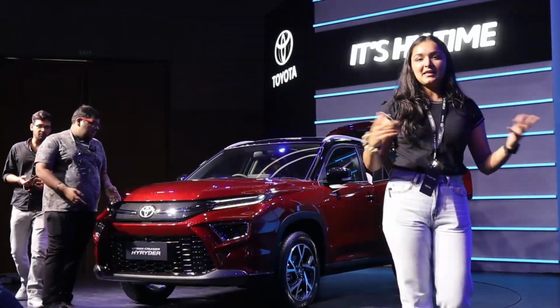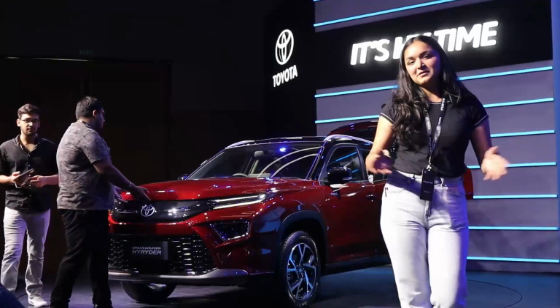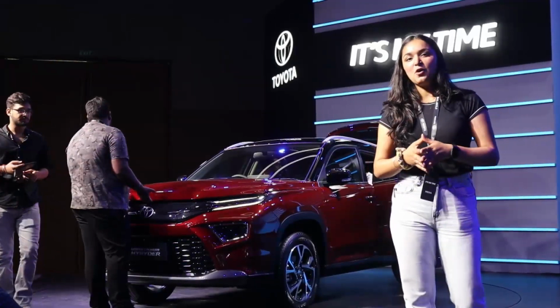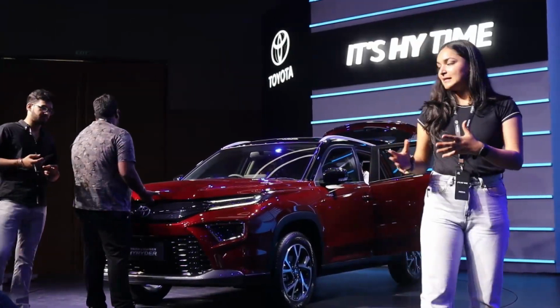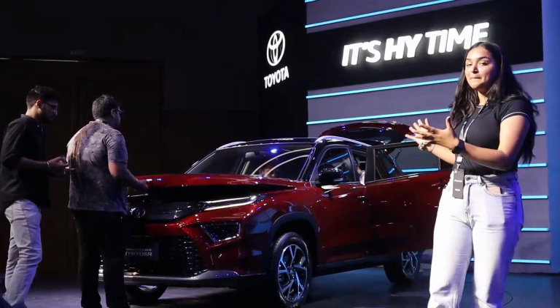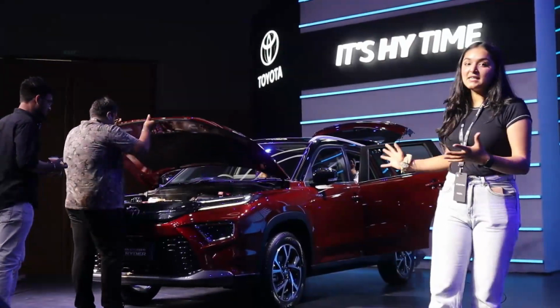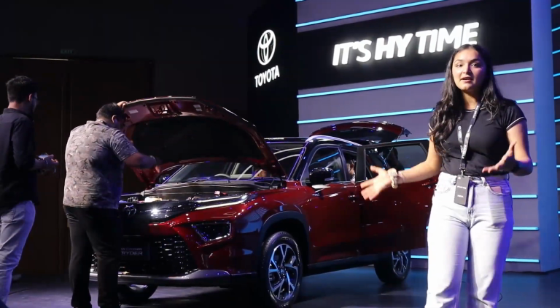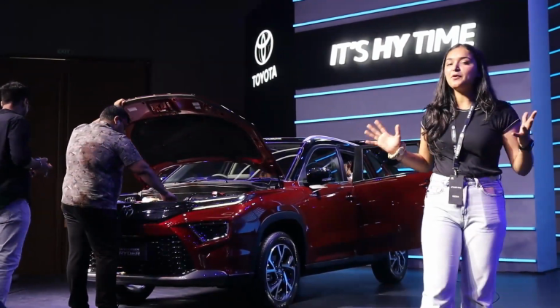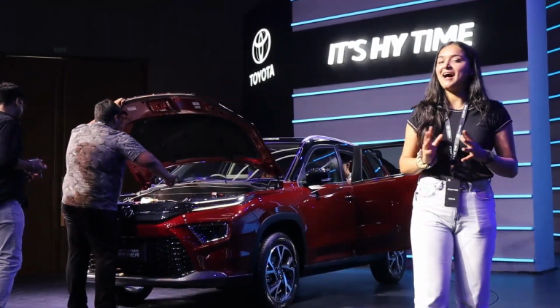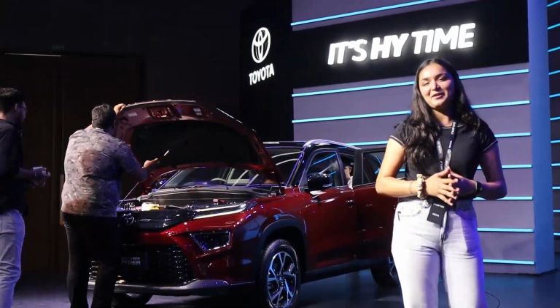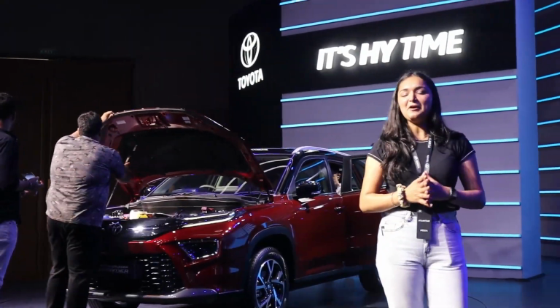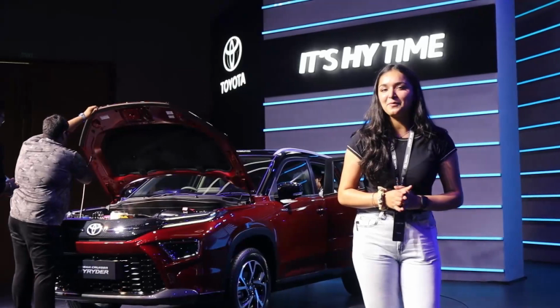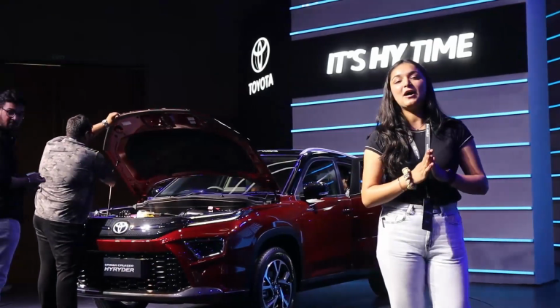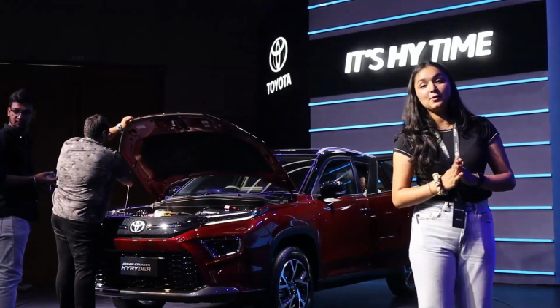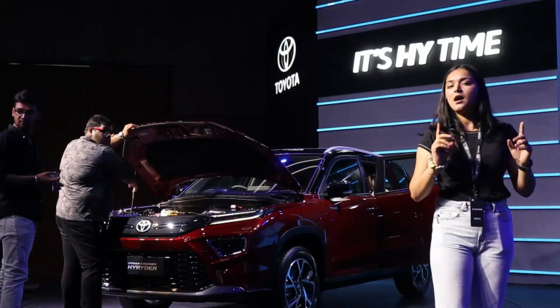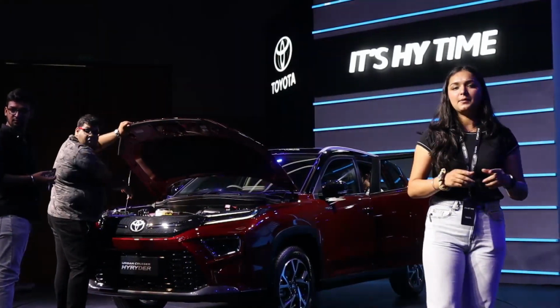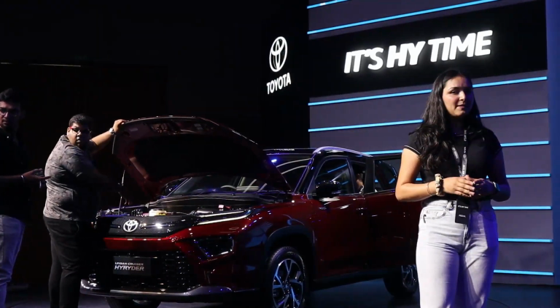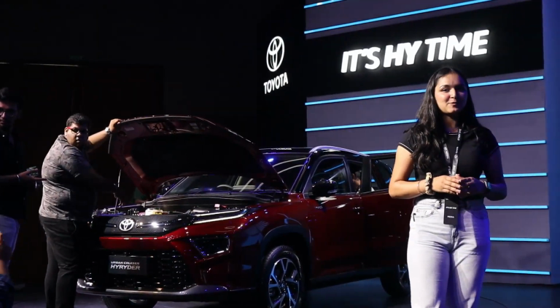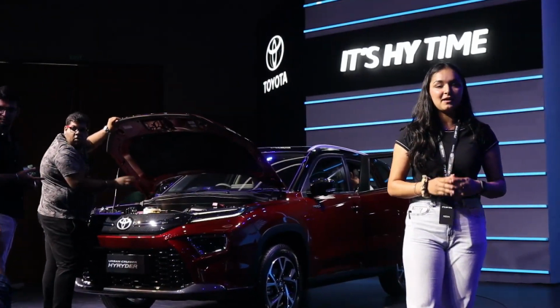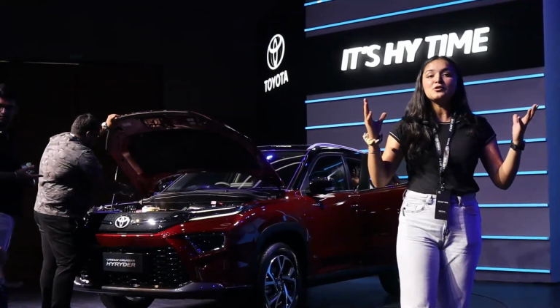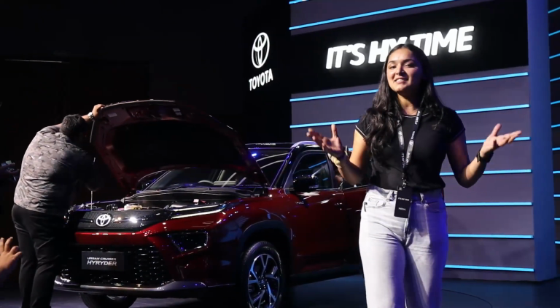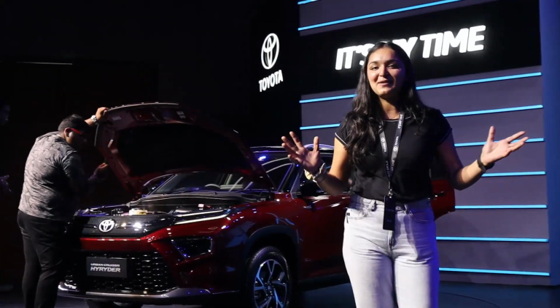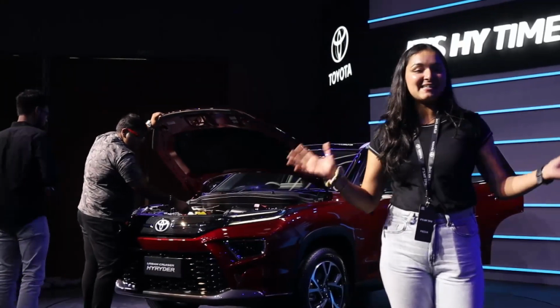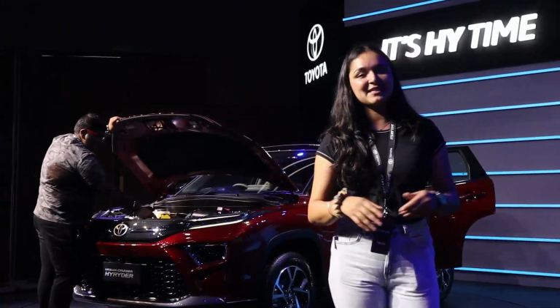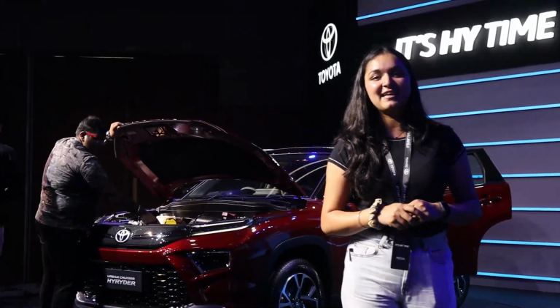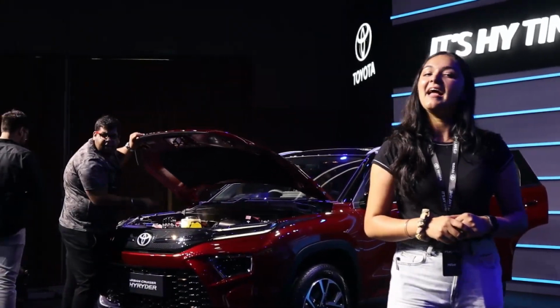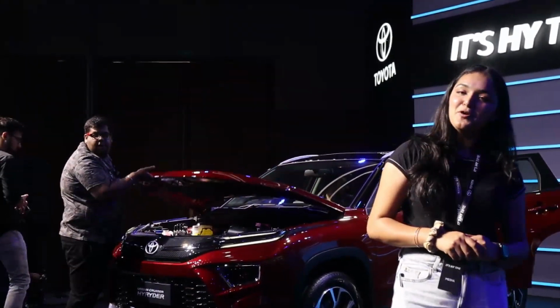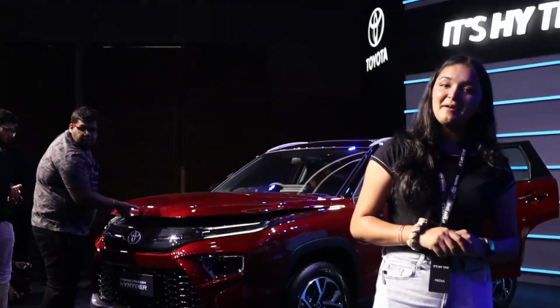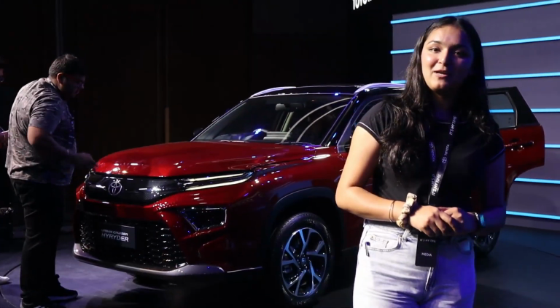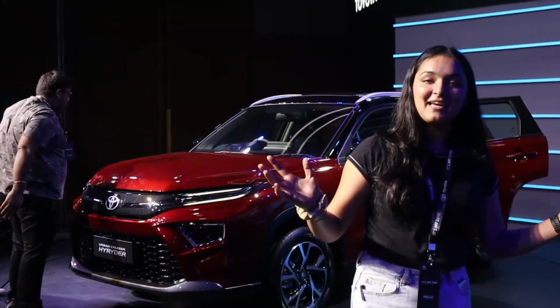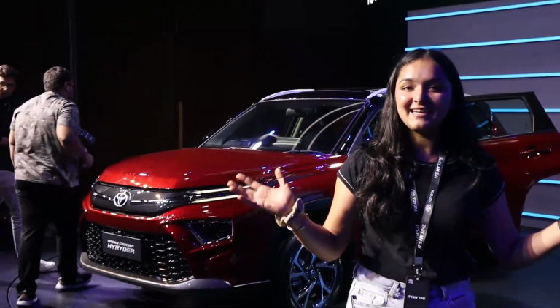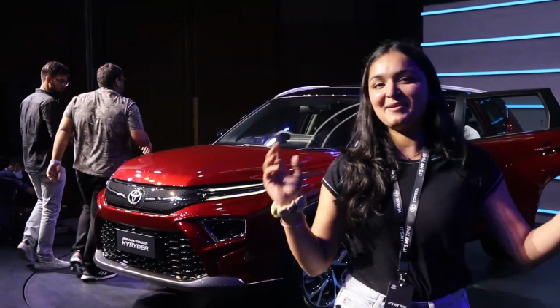This was my review of this amazing car — the Urban Cruiser Hyryder. I hope you enjoyed my video. If you haven't subscribed yet, don't forget to subscribe to my channel and like this video. Take care, bye-bye!